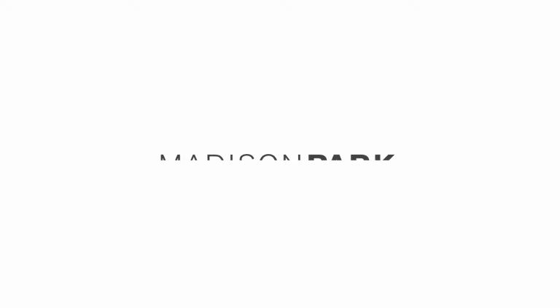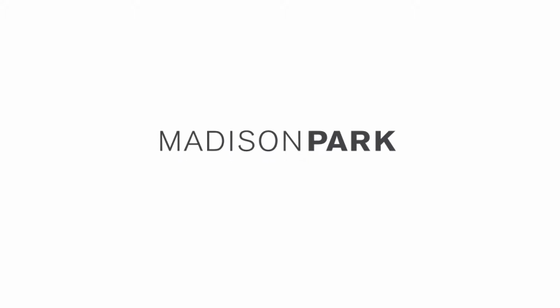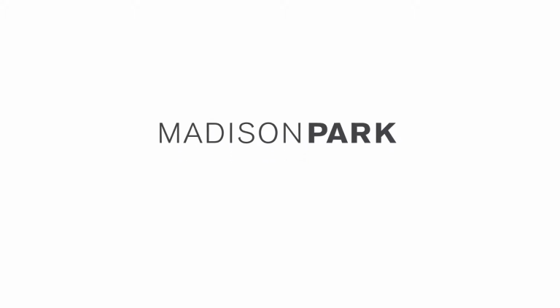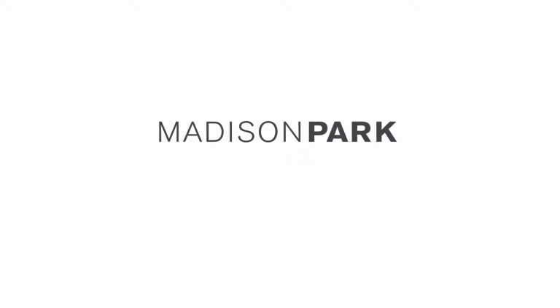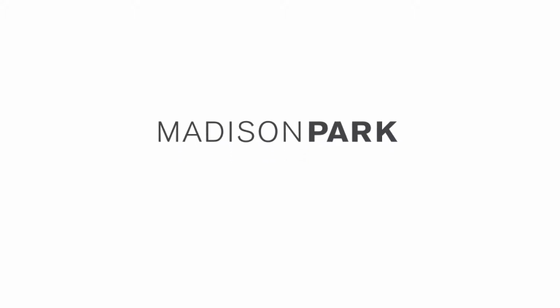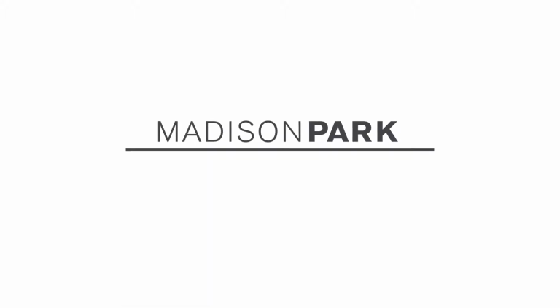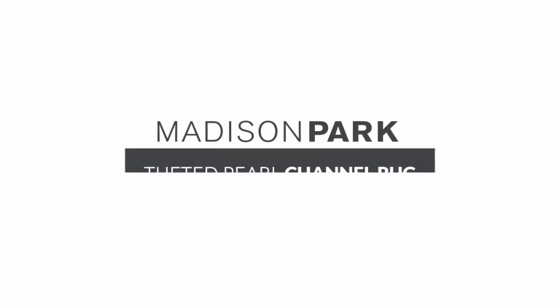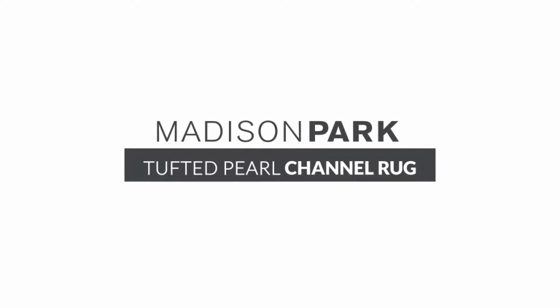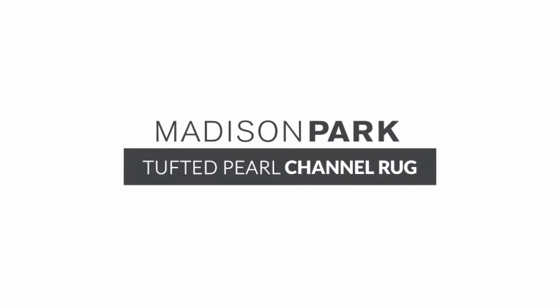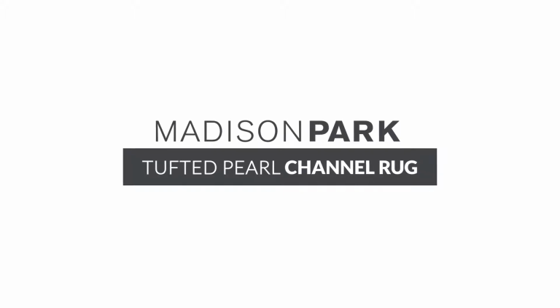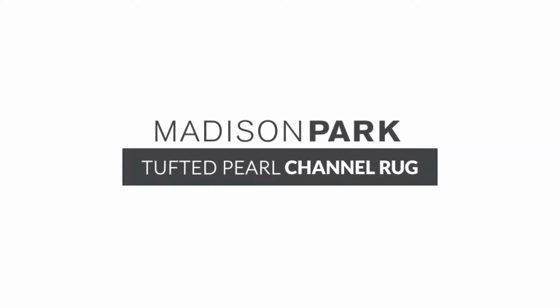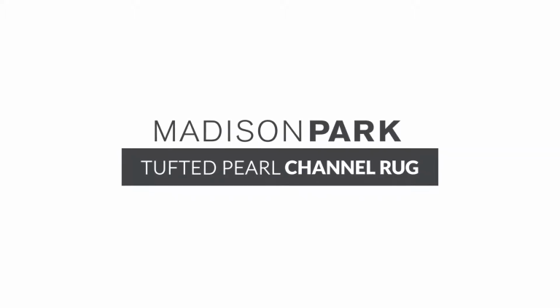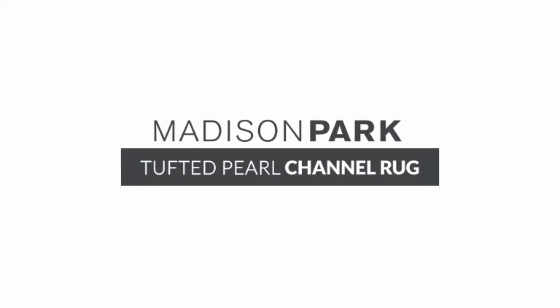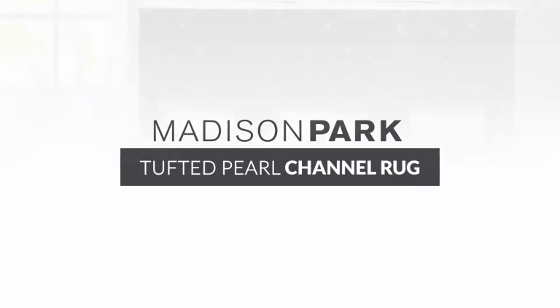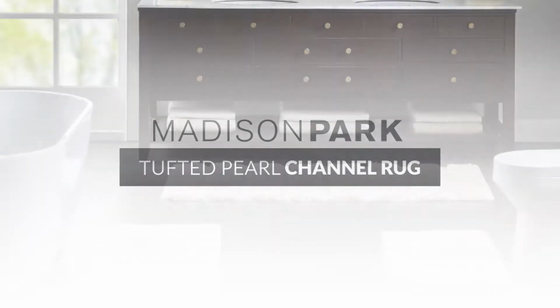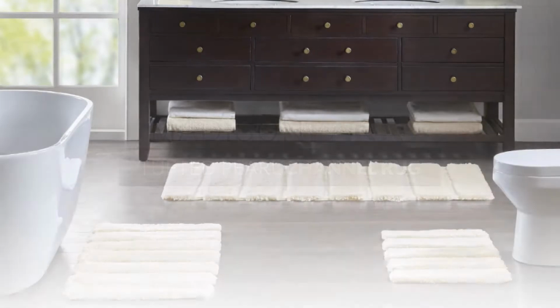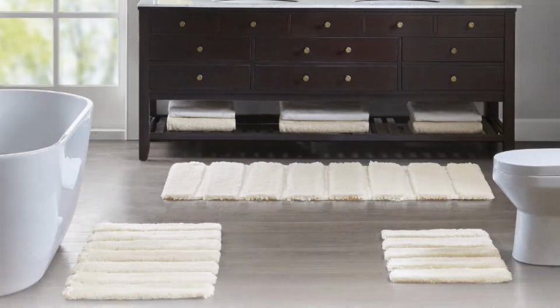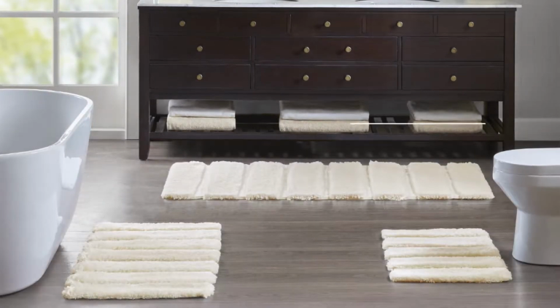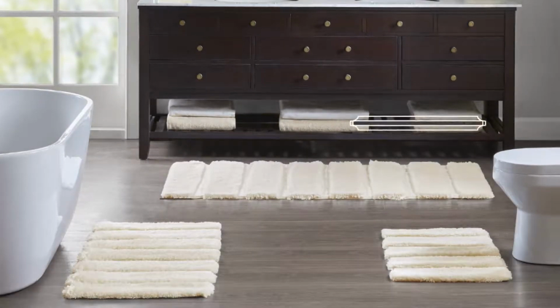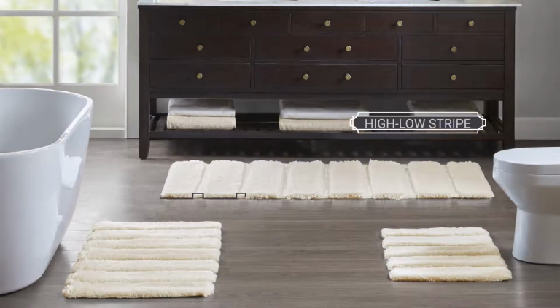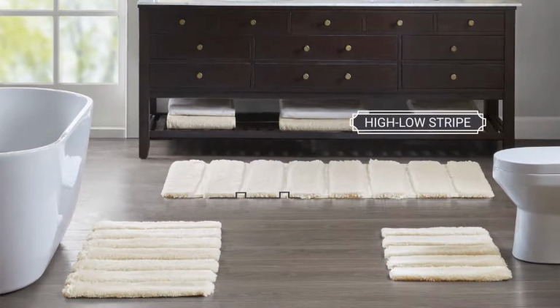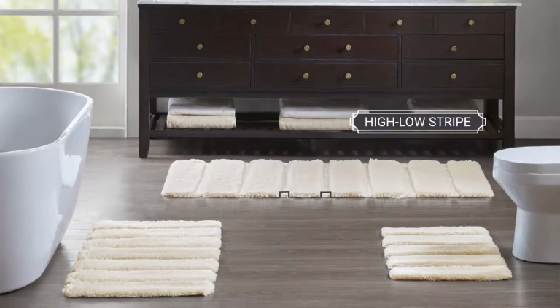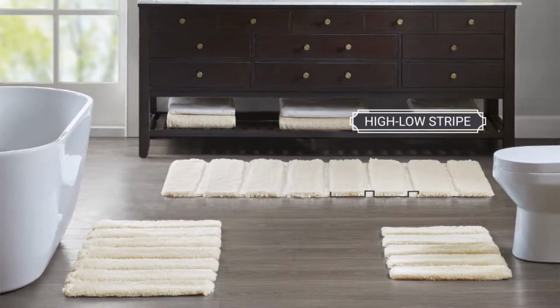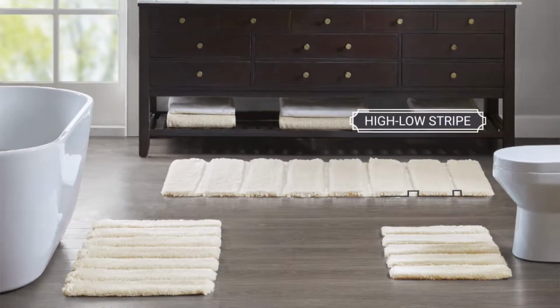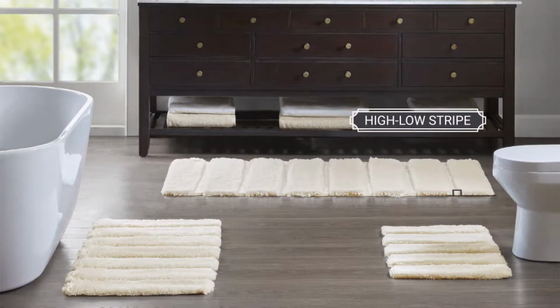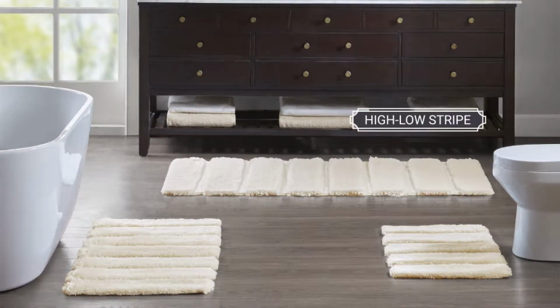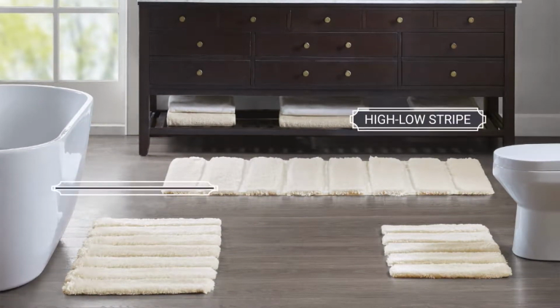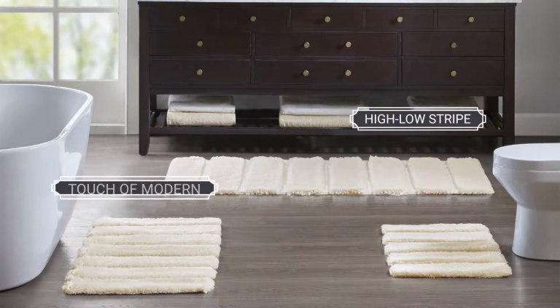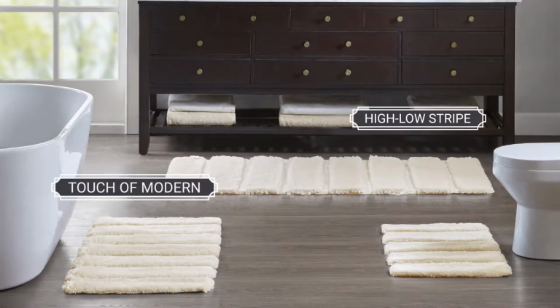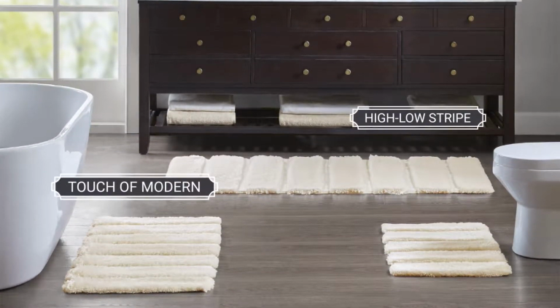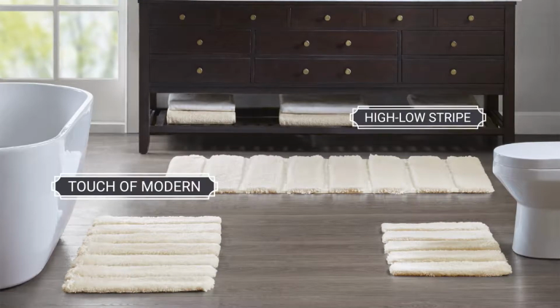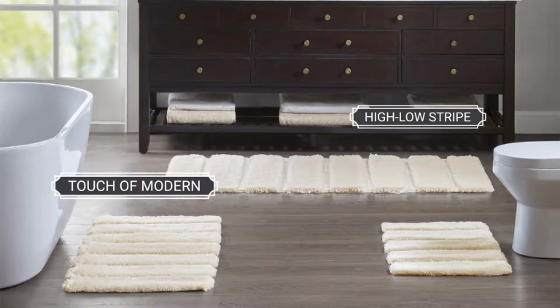Madison Park introduces the Tufted Pearl Channel Rug. Created by designers, the high-low stripe style is a simple way to add a touch of modern to any bathroom.